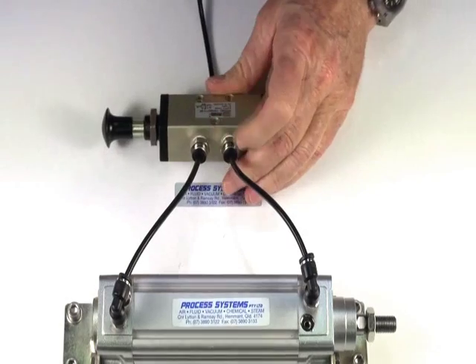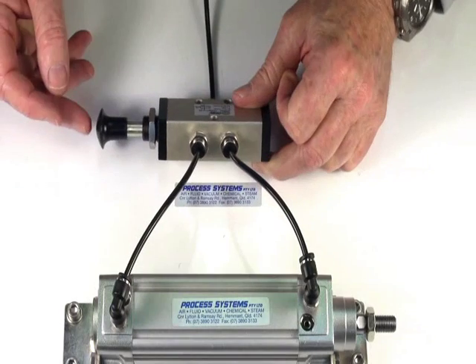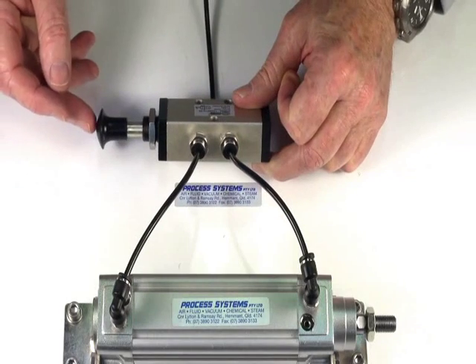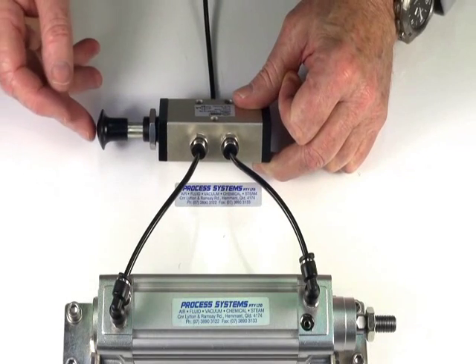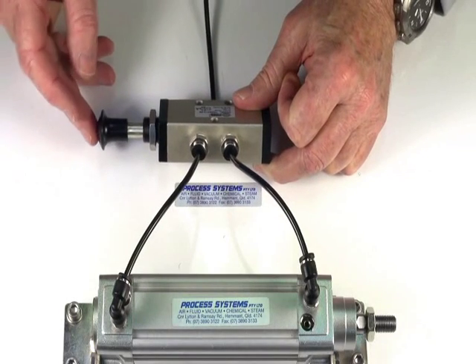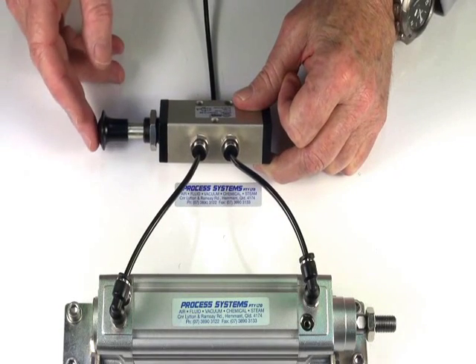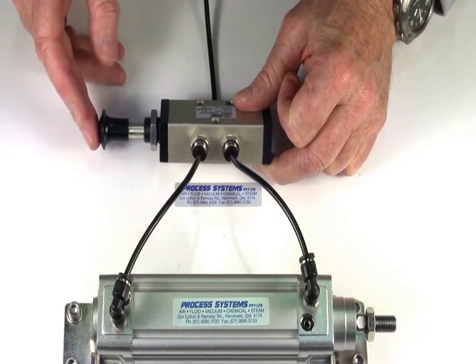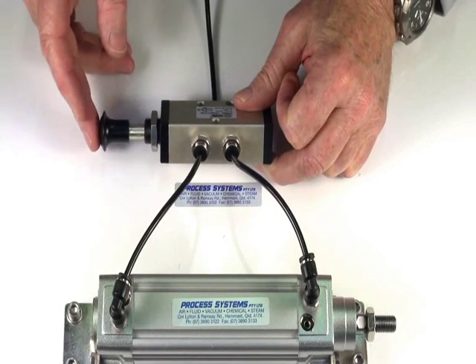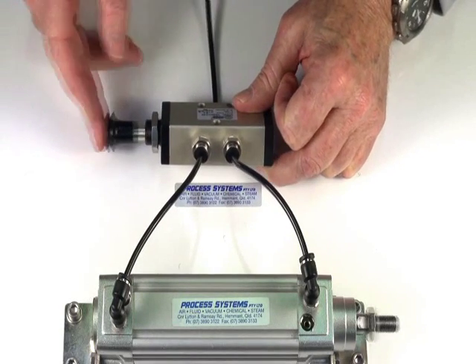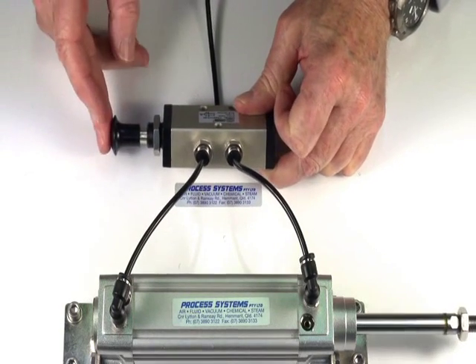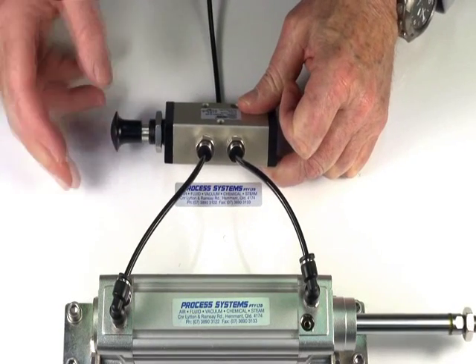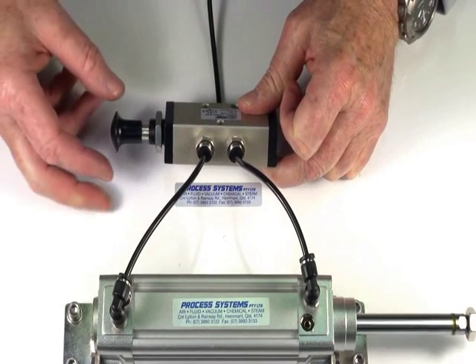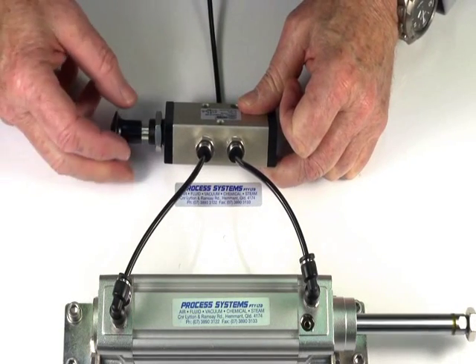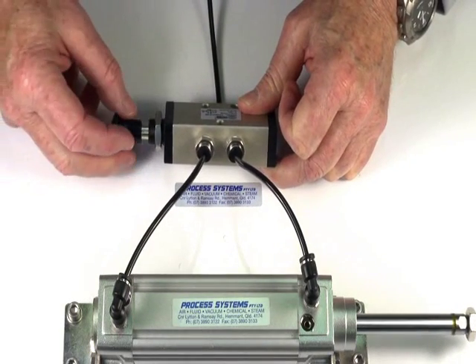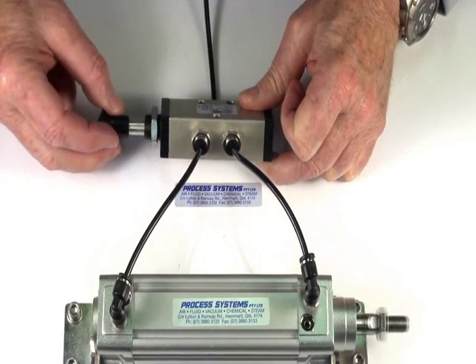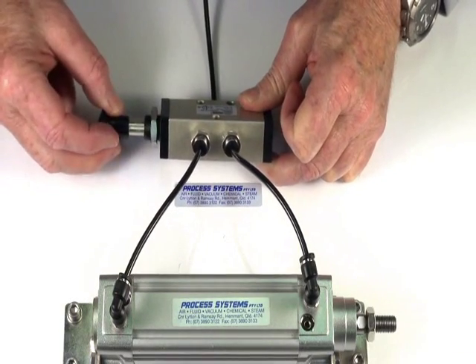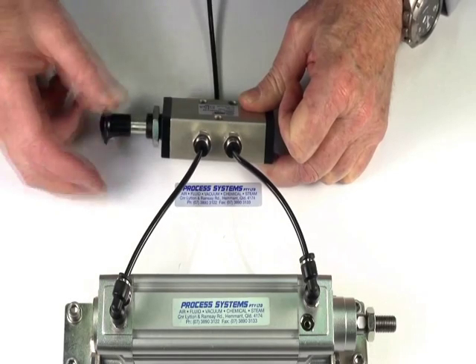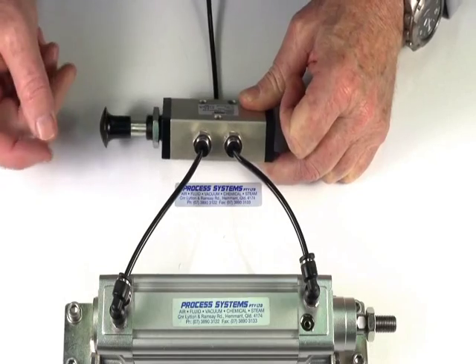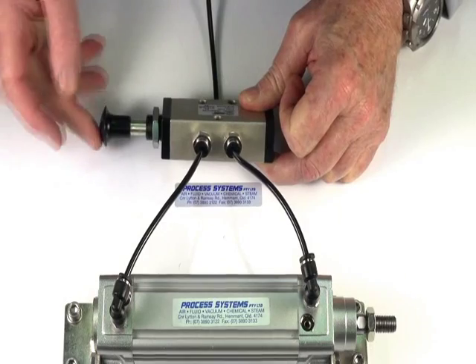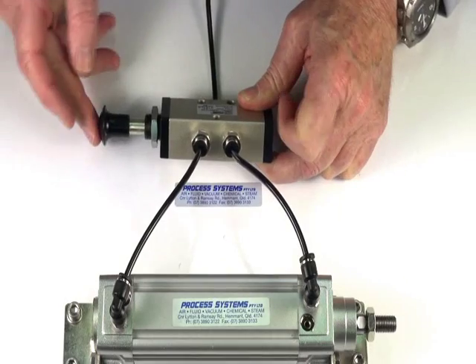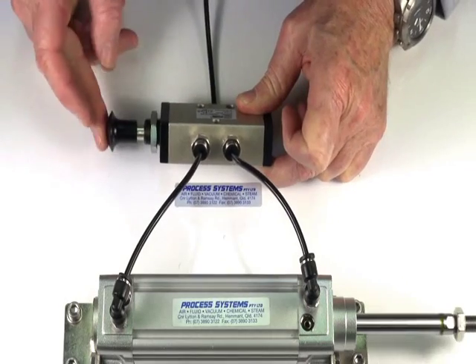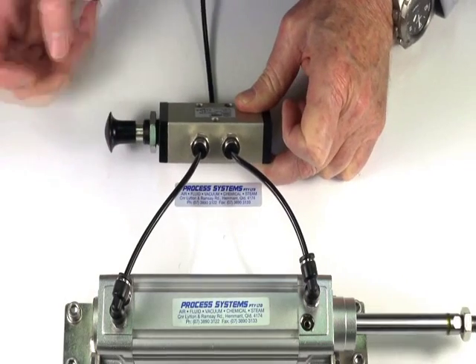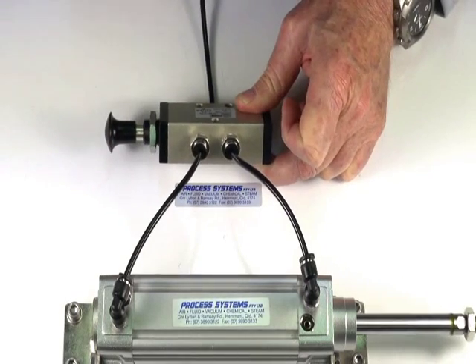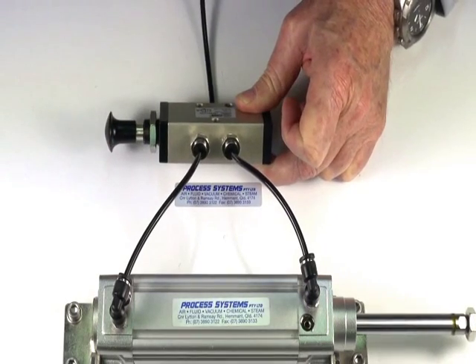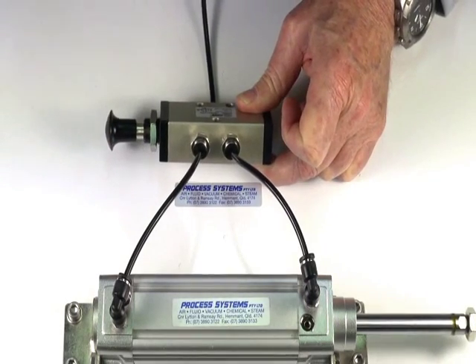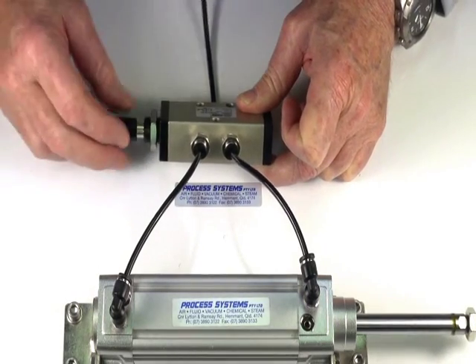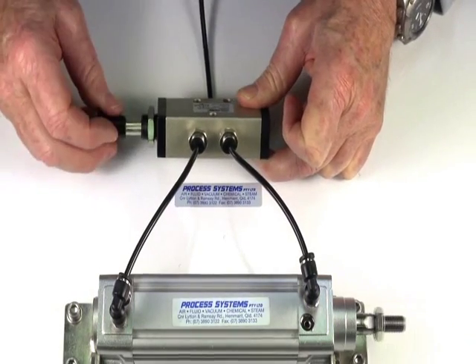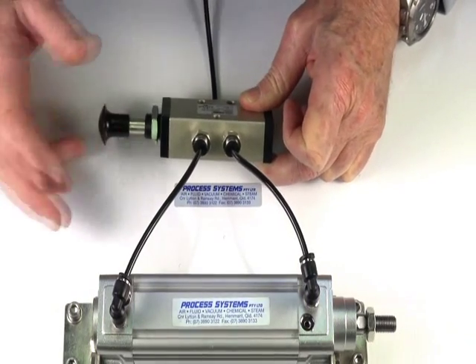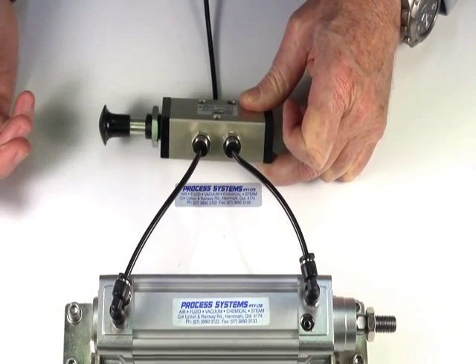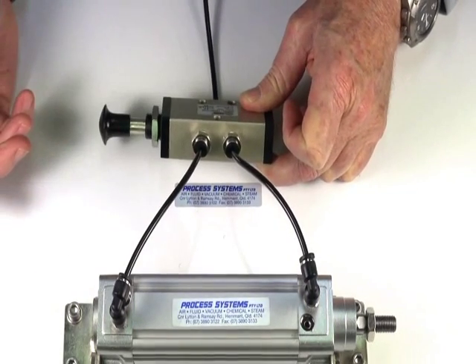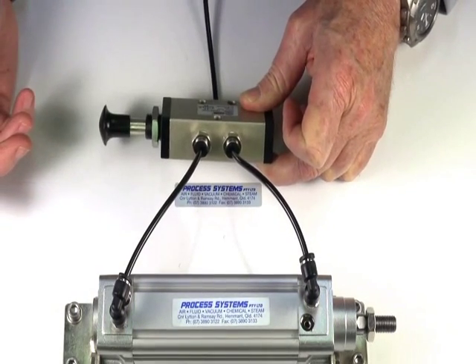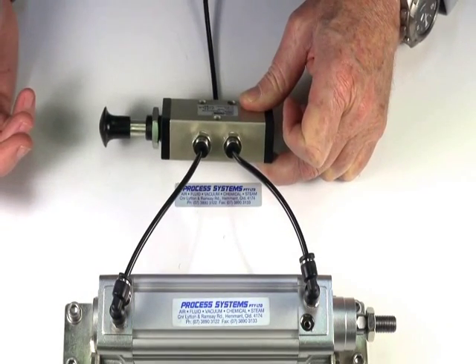Putting the air supply on, we operate the valve. Push it in, the ram goes out; pull it out, it reverses.